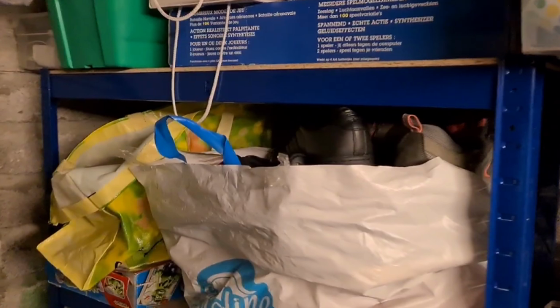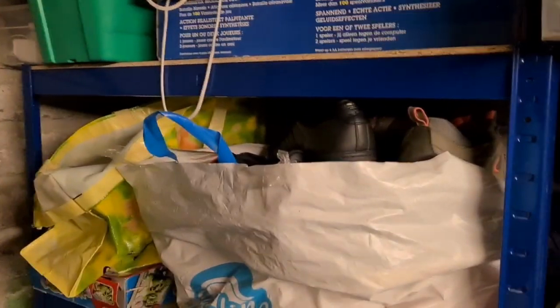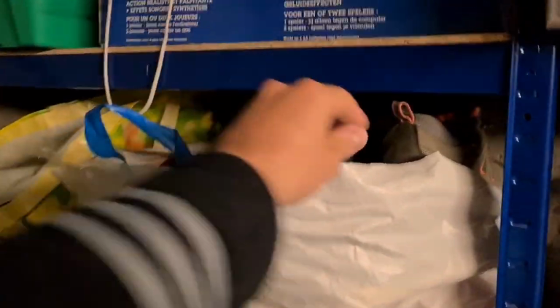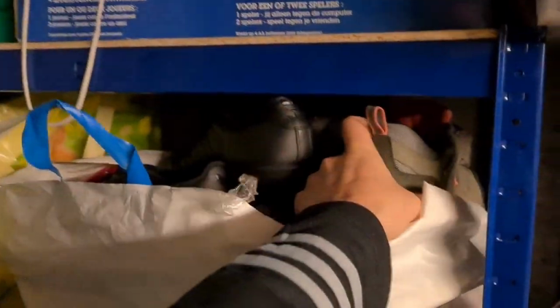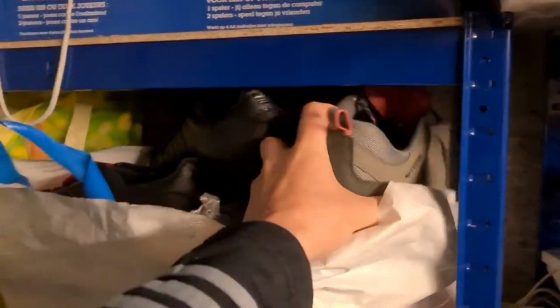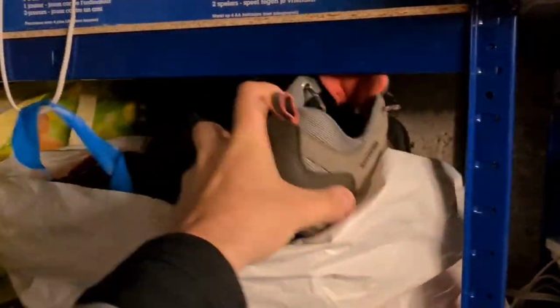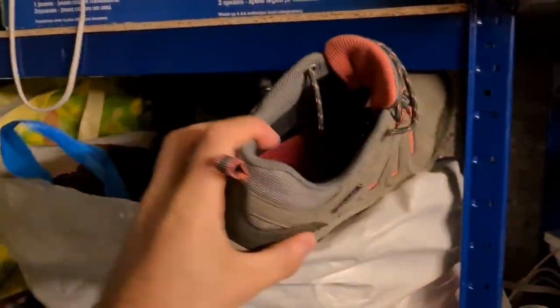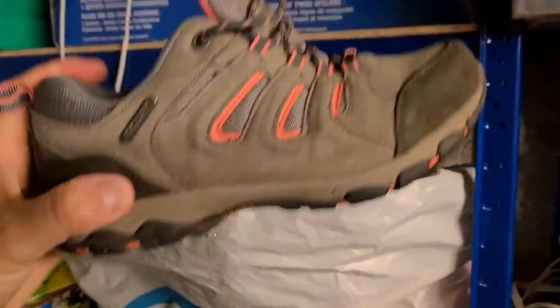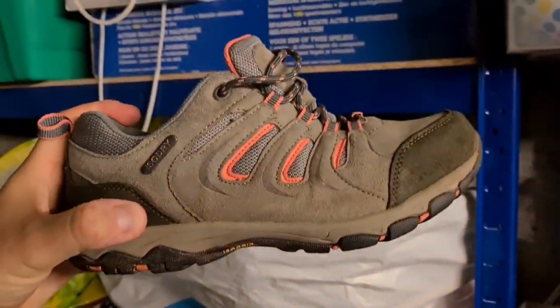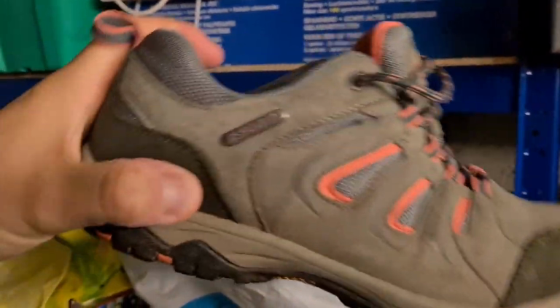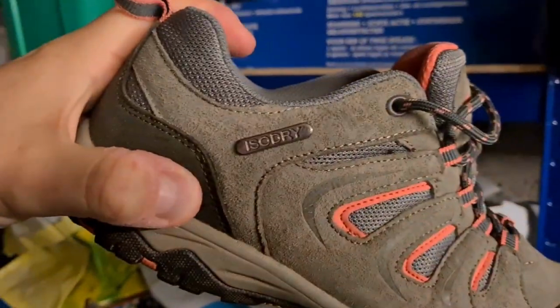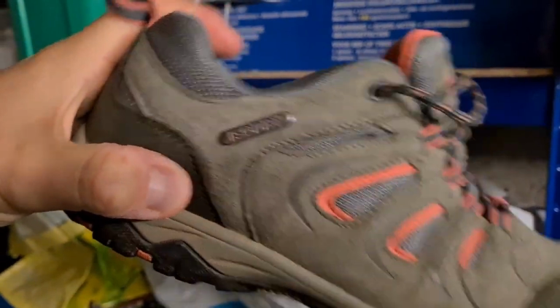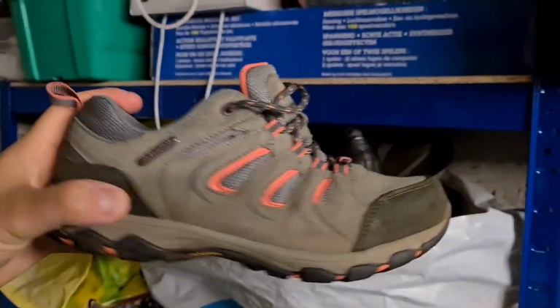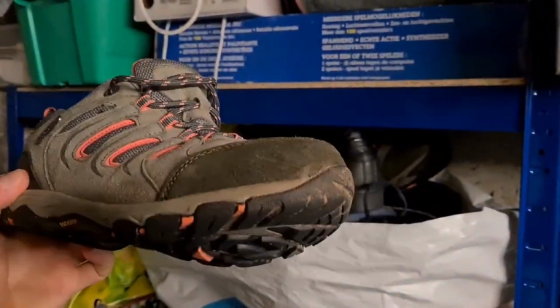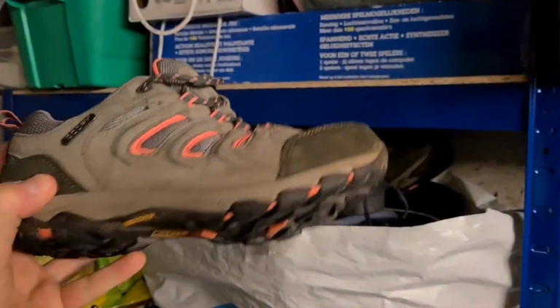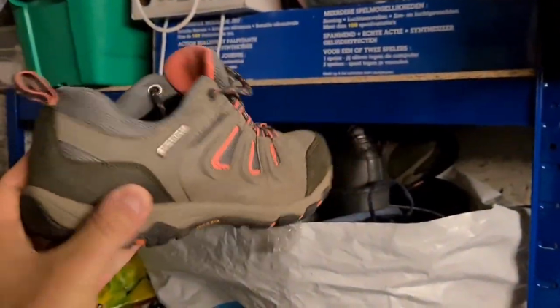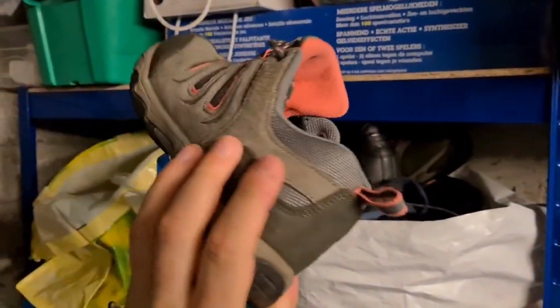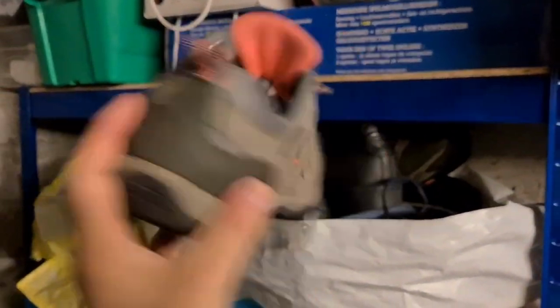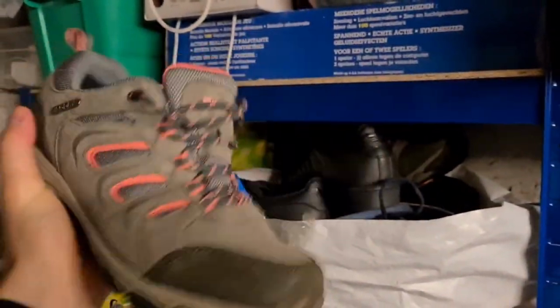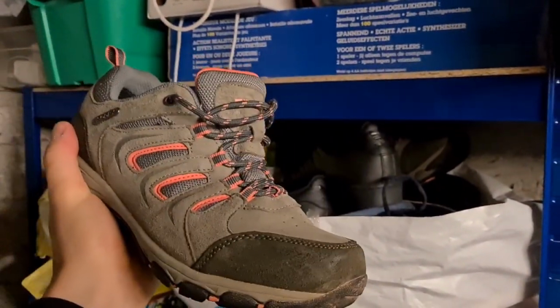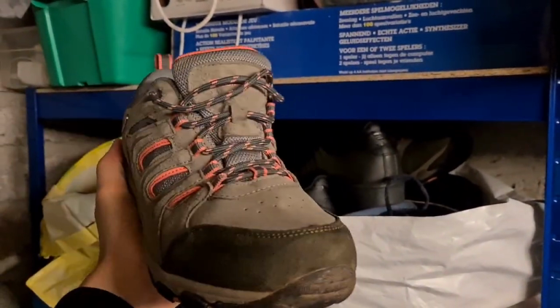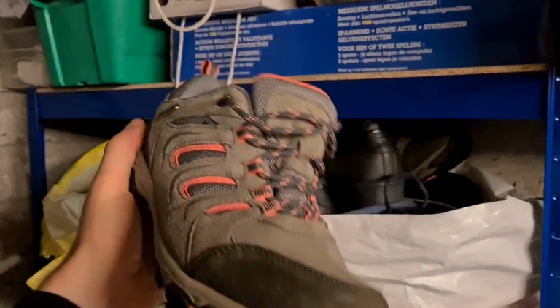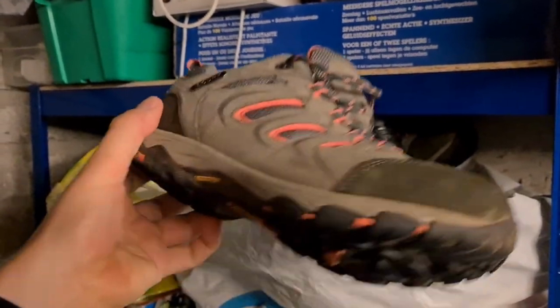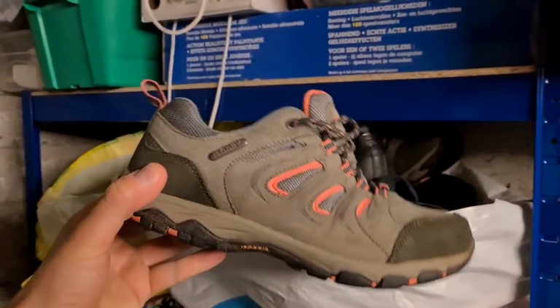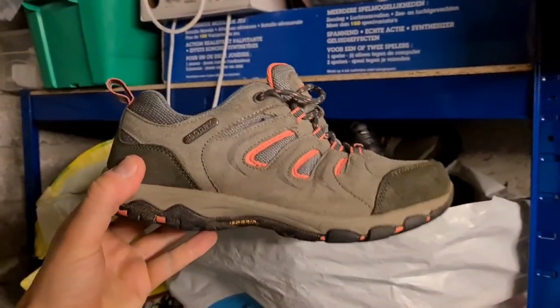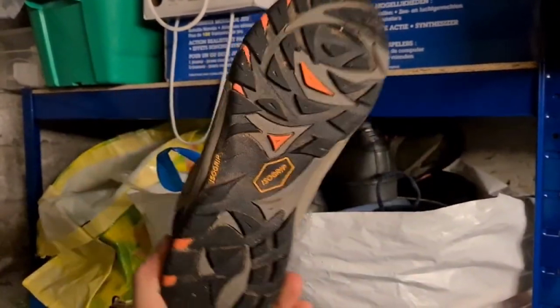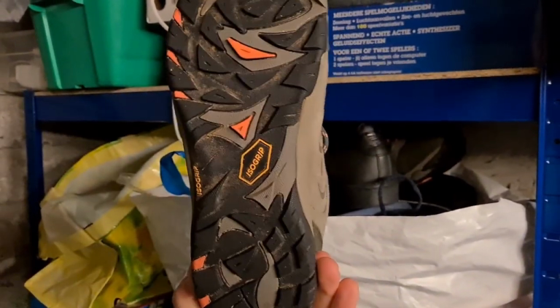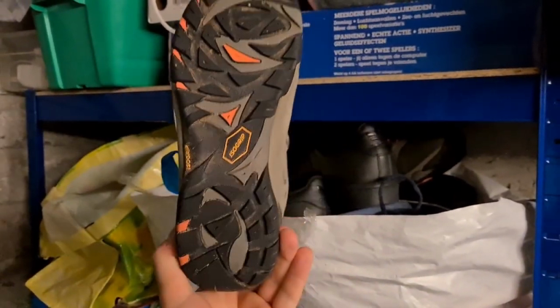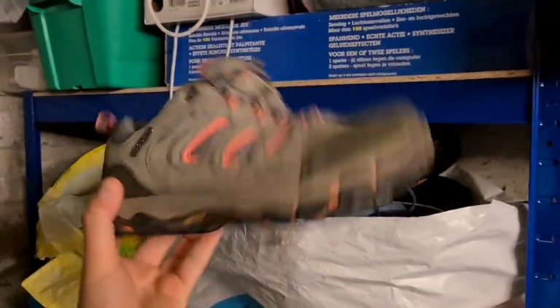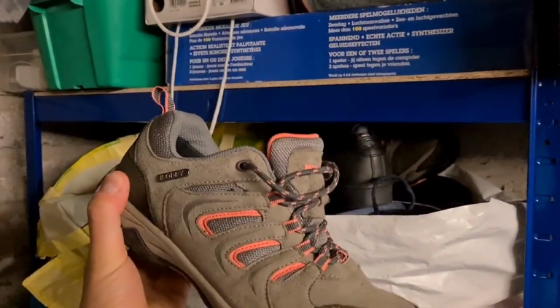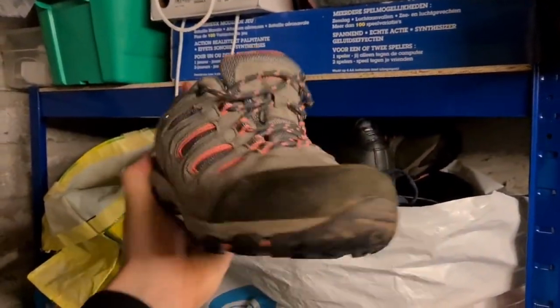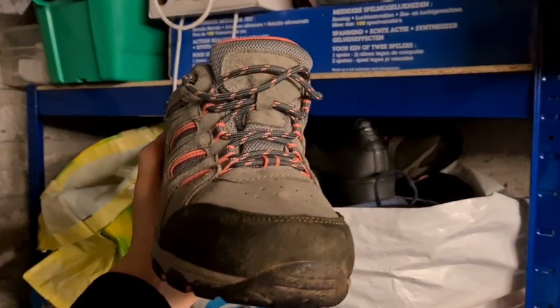Into the shoe bag — we sold a pair of Mountain Warehouse Iso-Dry walking boots, UK size 7, in really good condition with a nice bit of pink on them. Those went for 16 pounds plus postage.